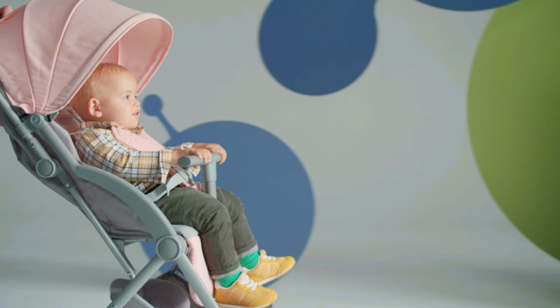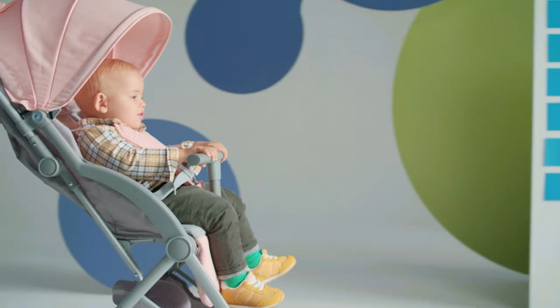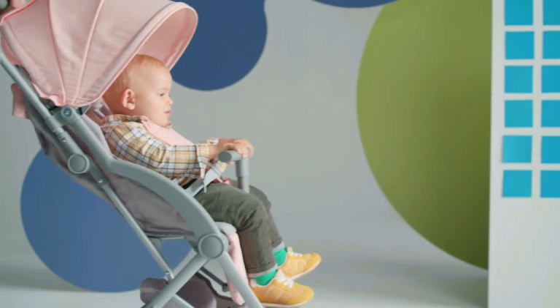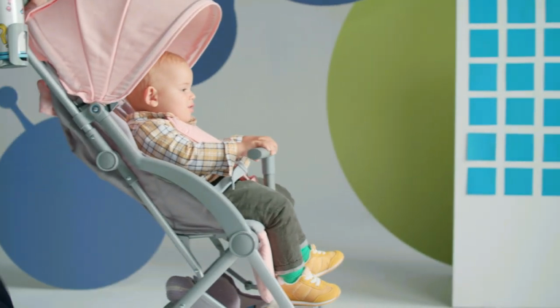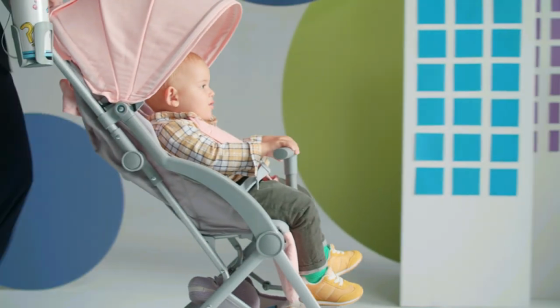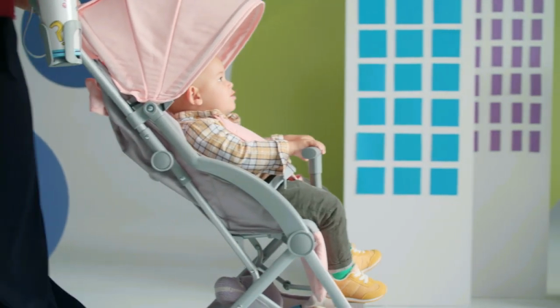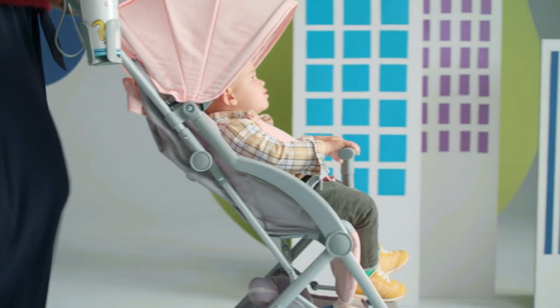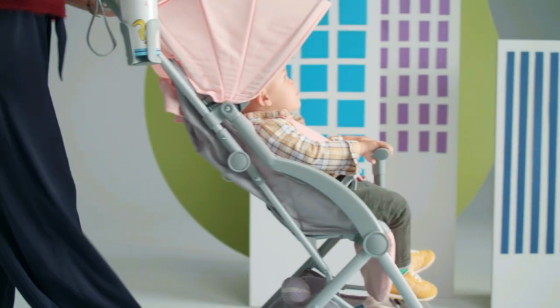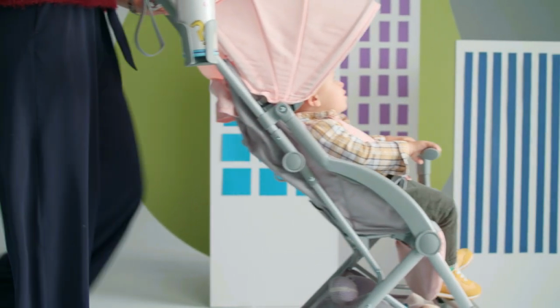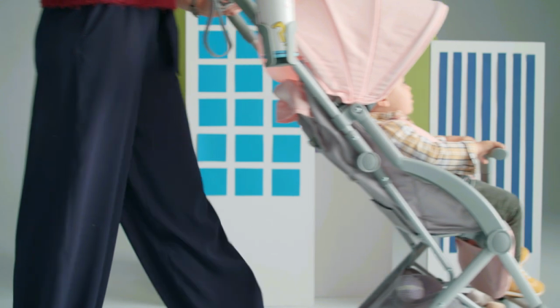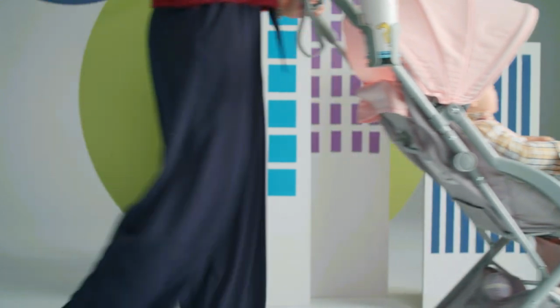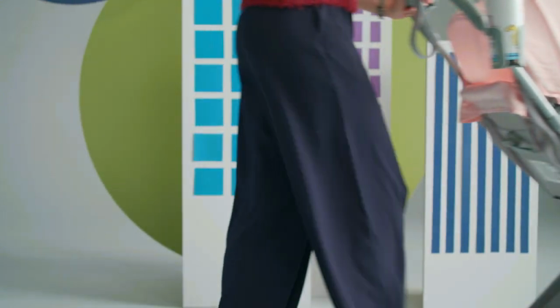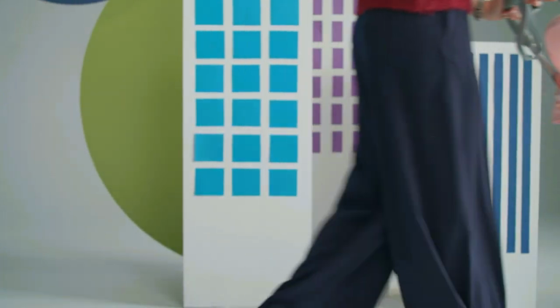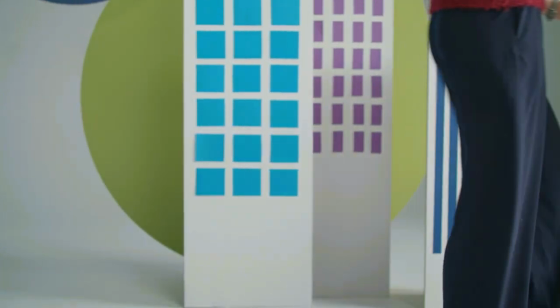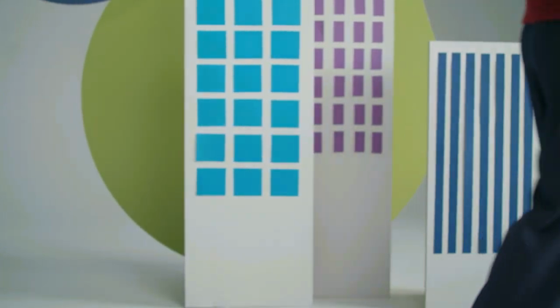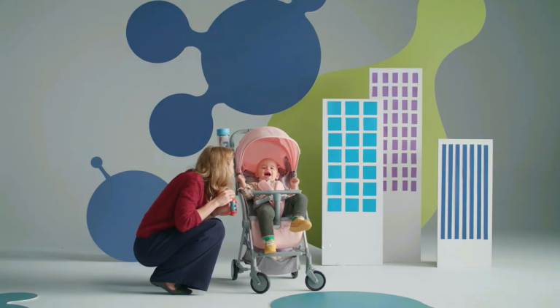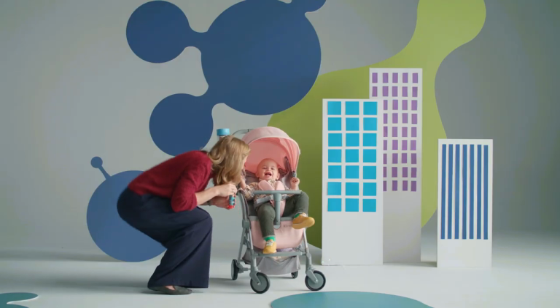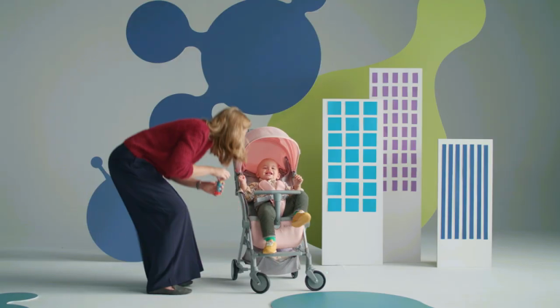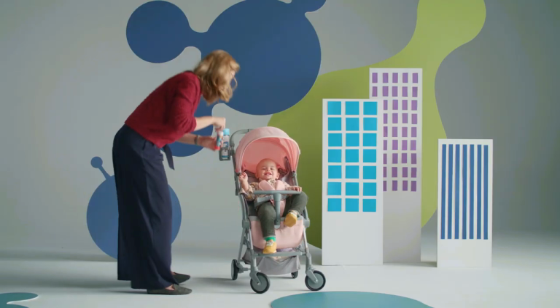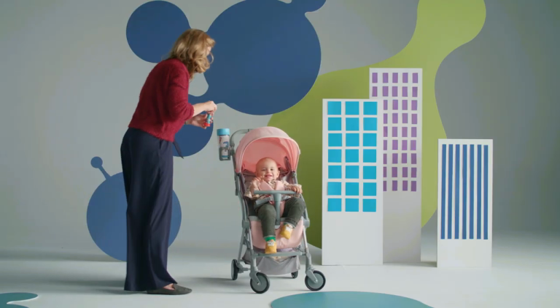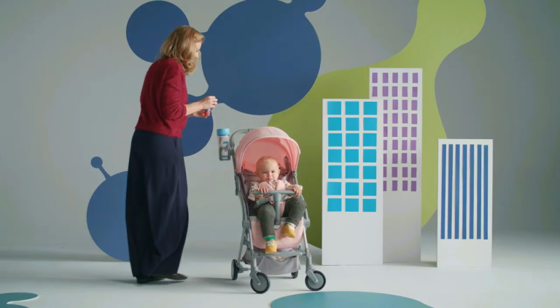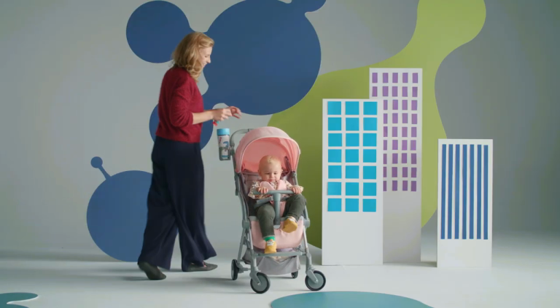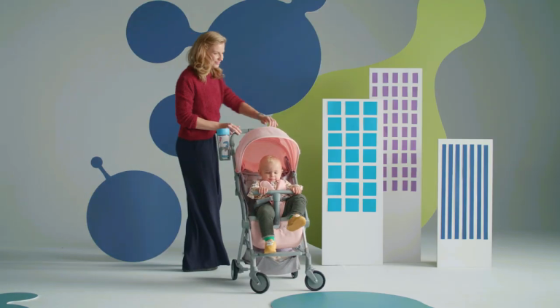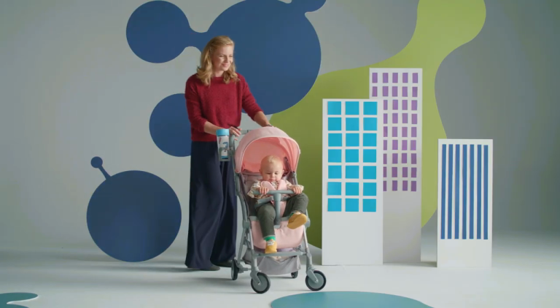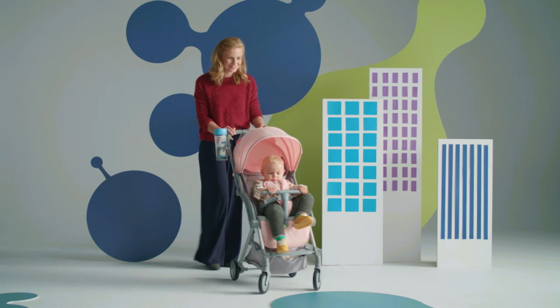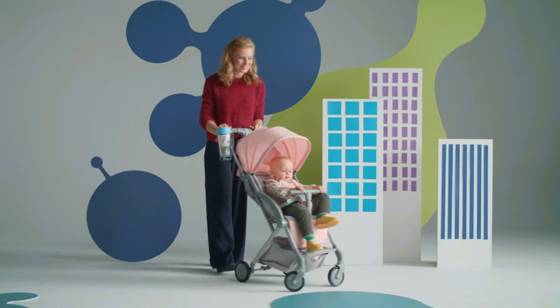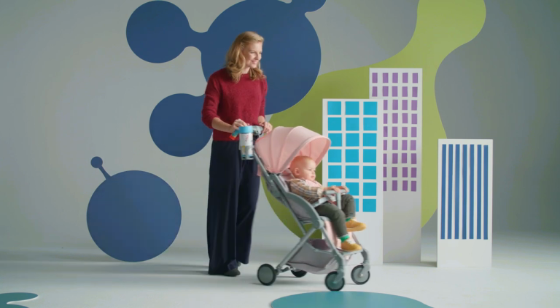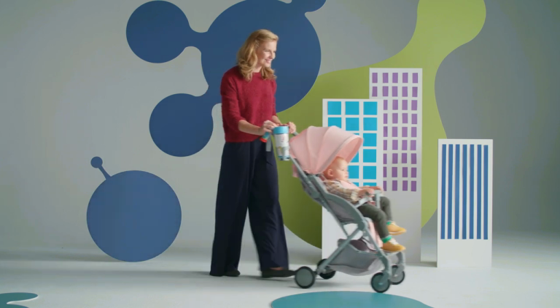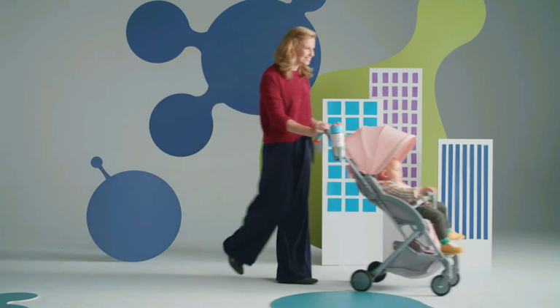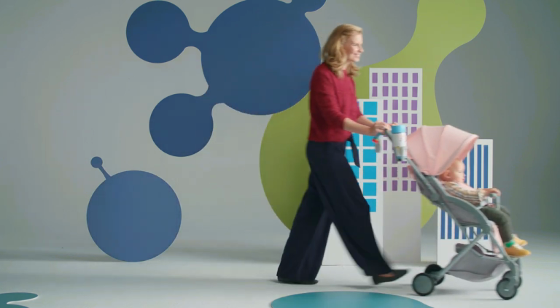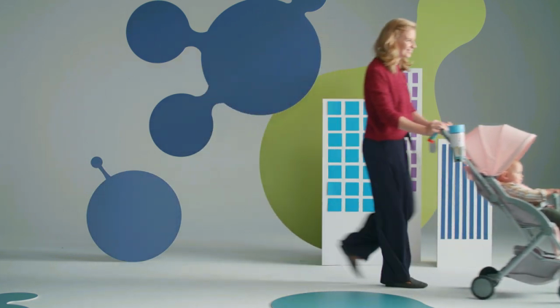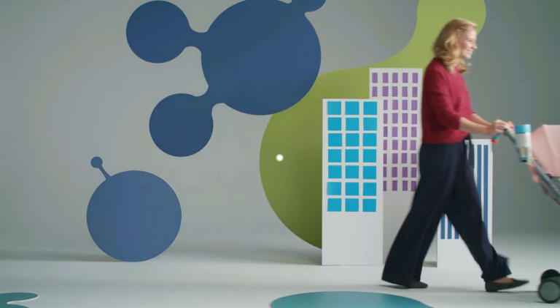The safety barrier protects my little passenger from slipping off and helps him feel like he's in control of where we're going. And so we're ready to explore the world.